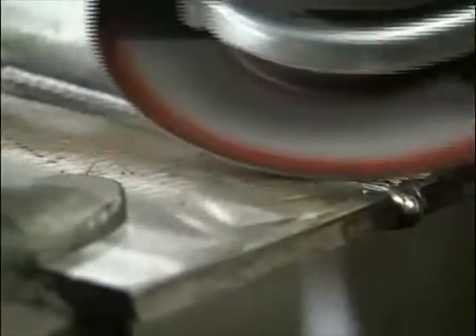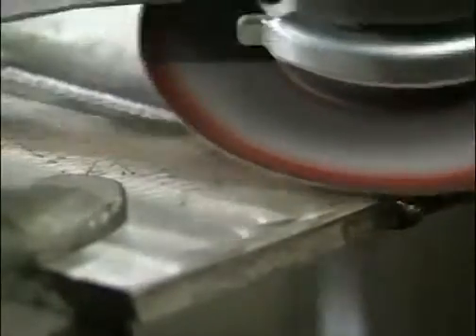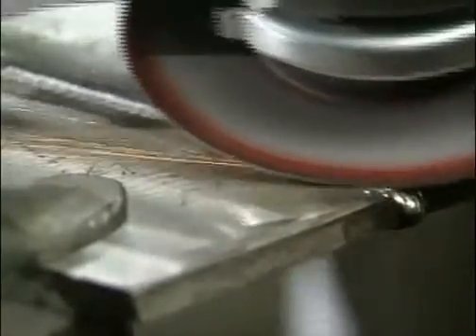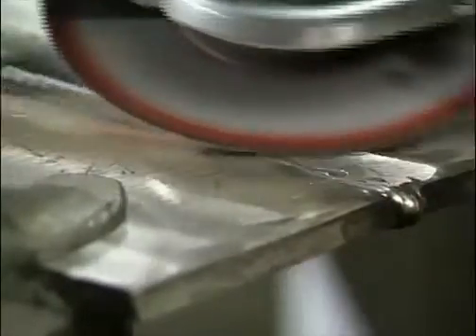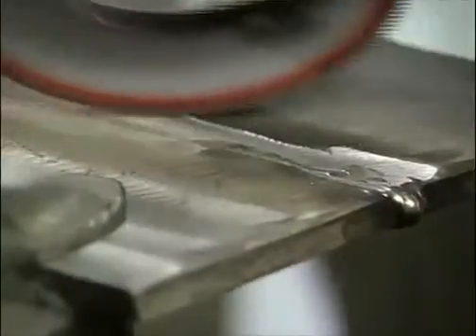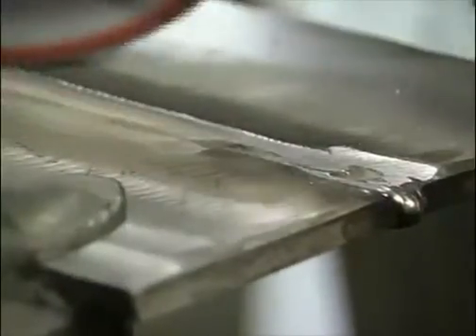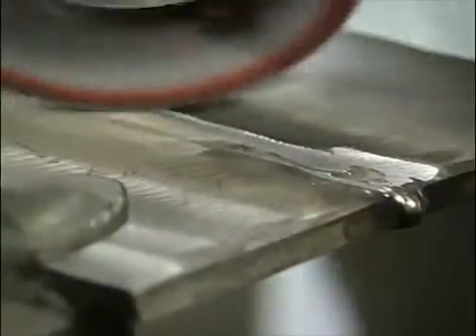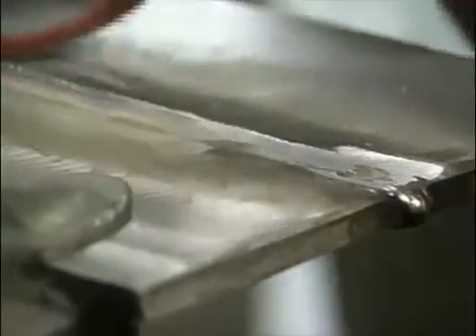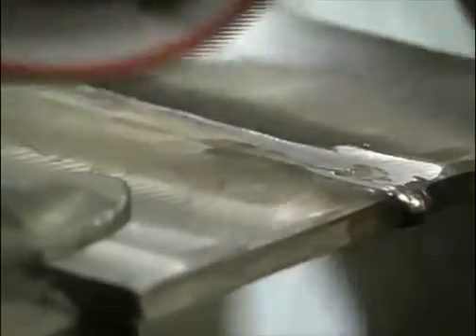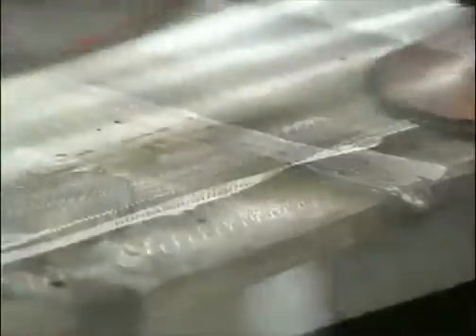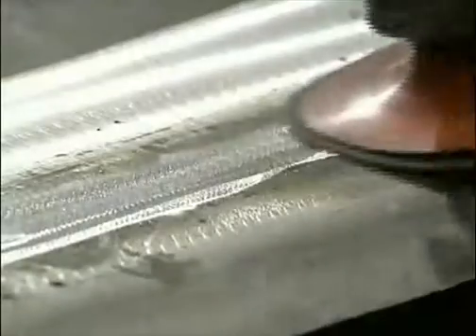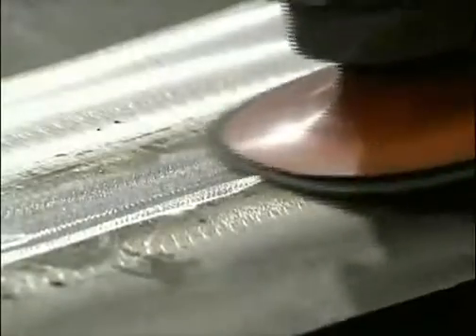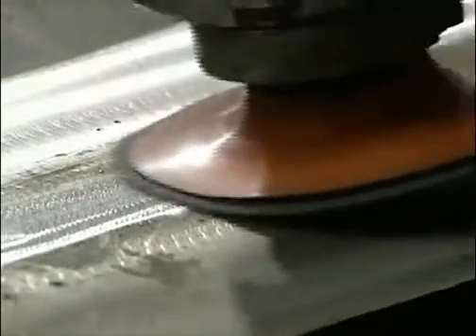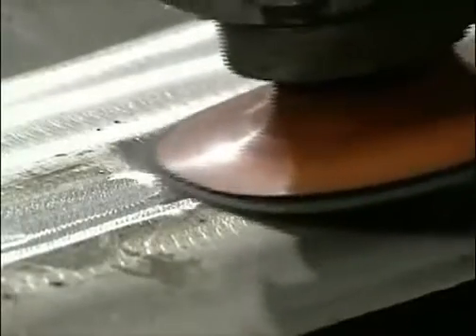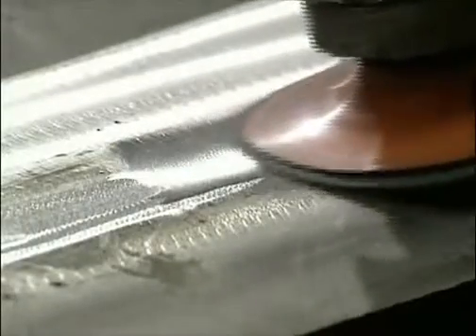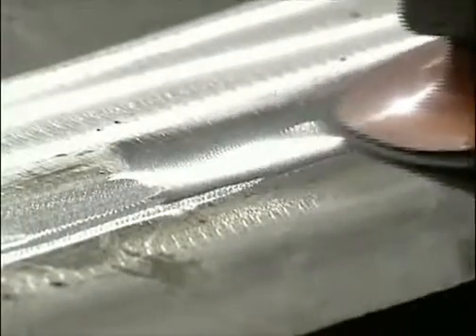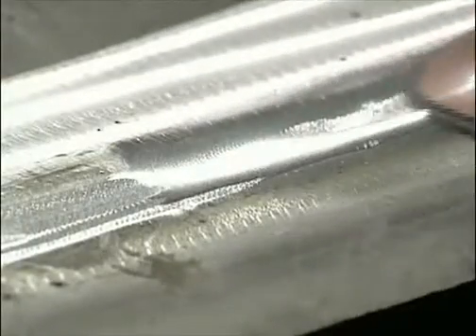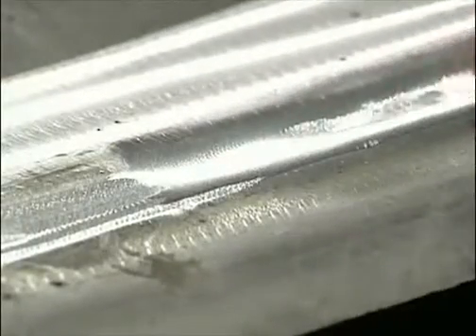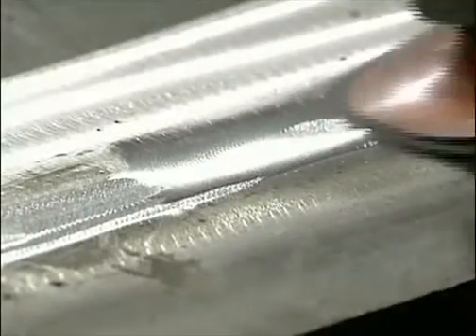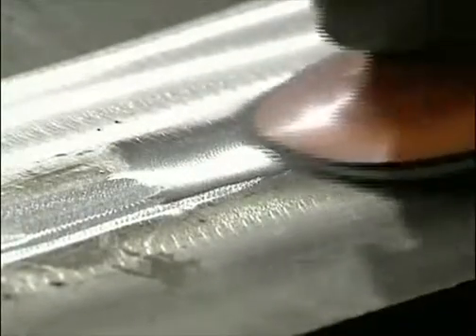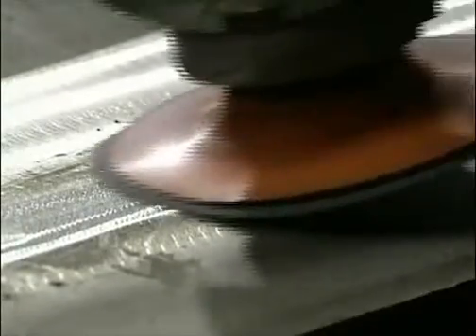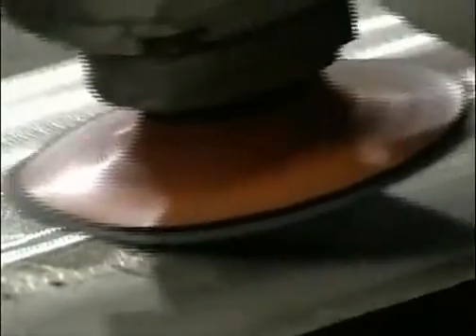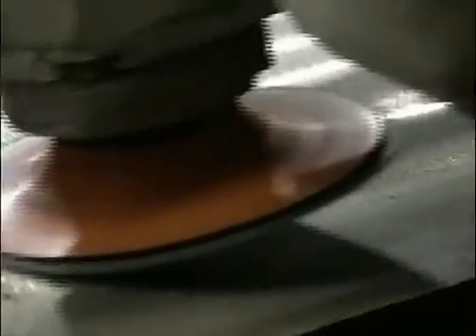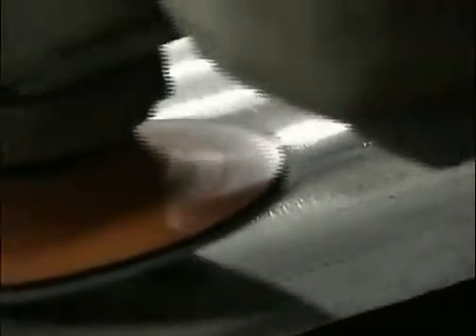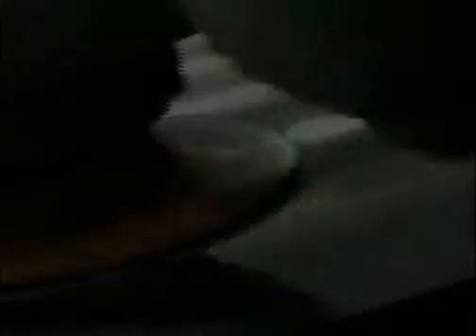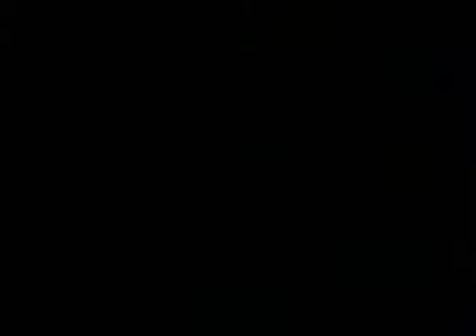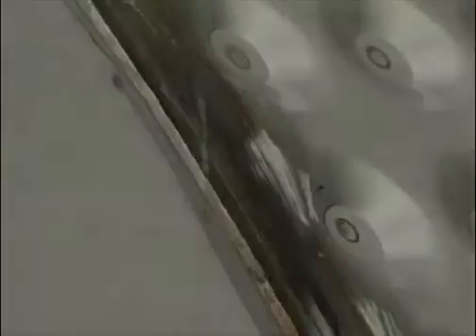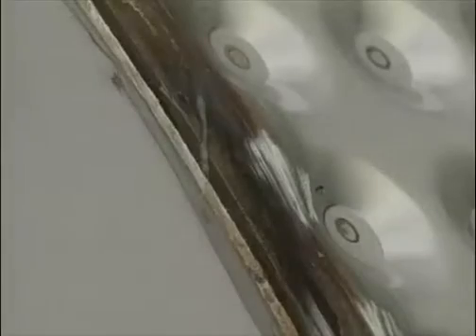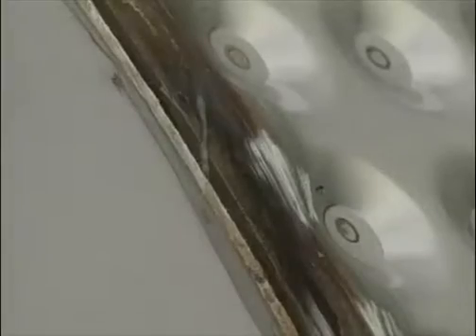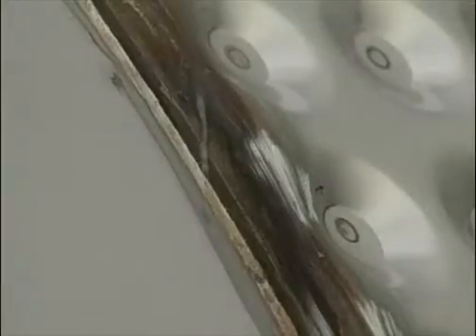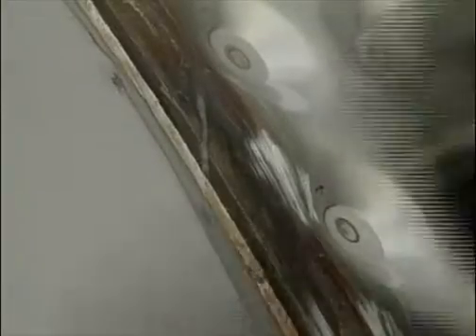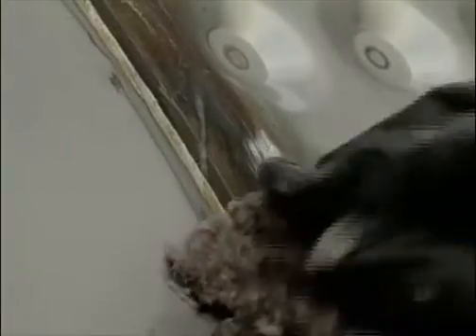The appearance of this plate doesn't matter. Notice that the coarse grinding marks are being removed with a finer abrasive disc to avoid corrosion problems later.